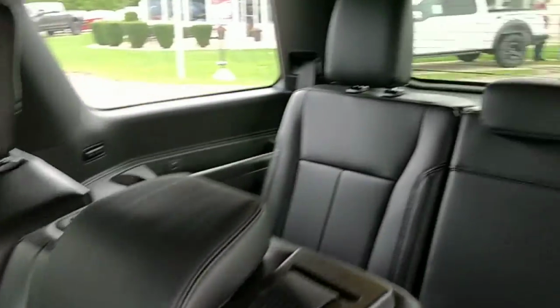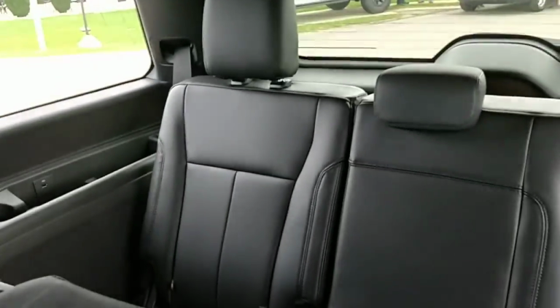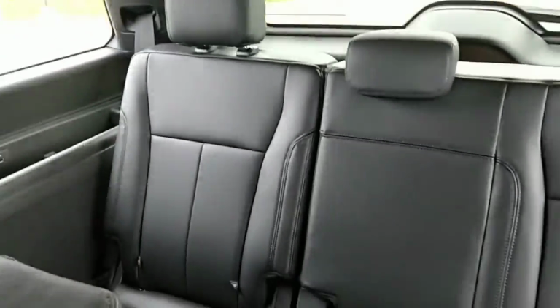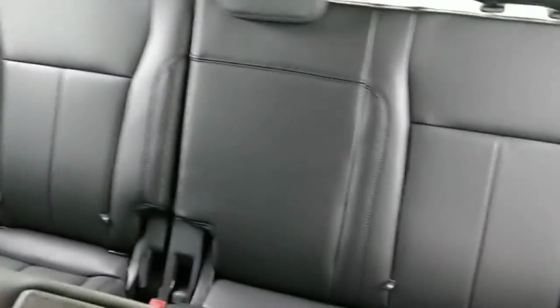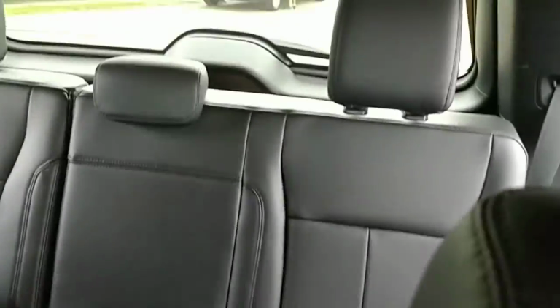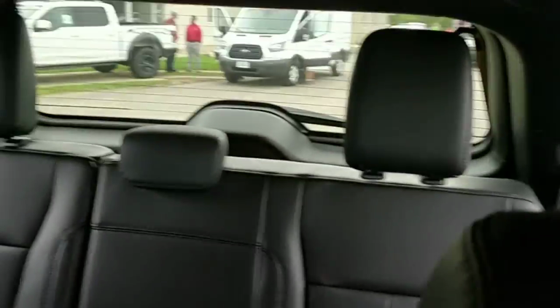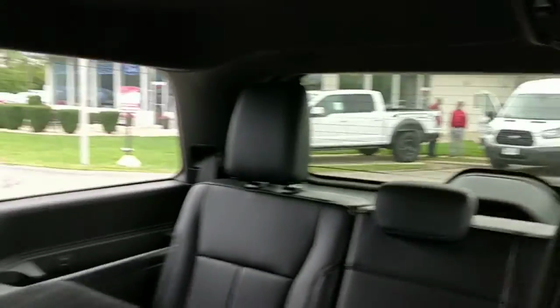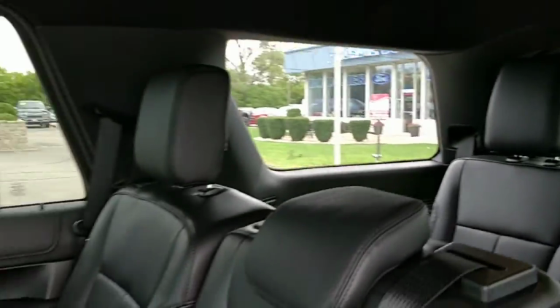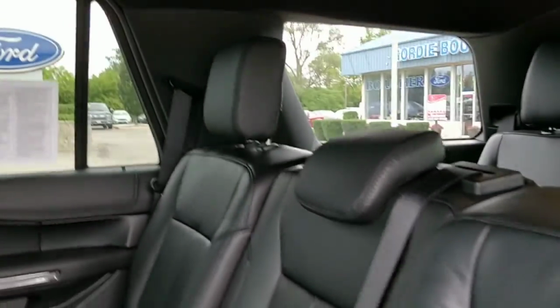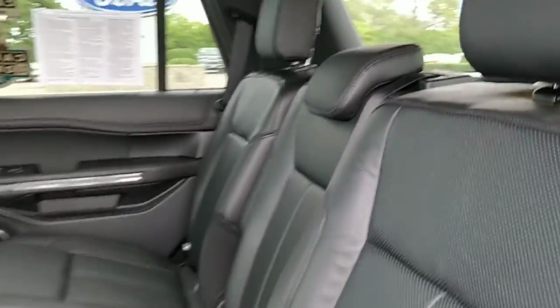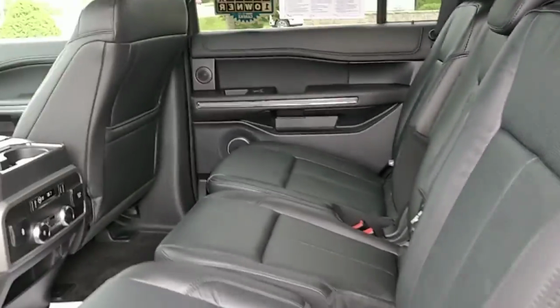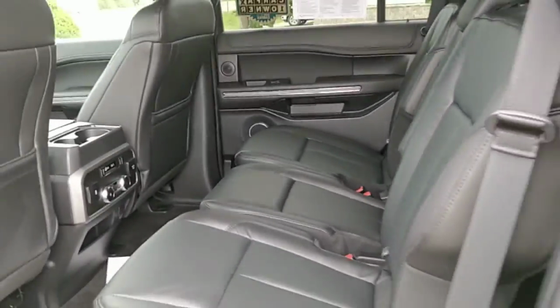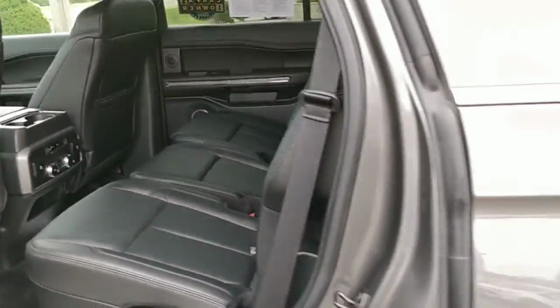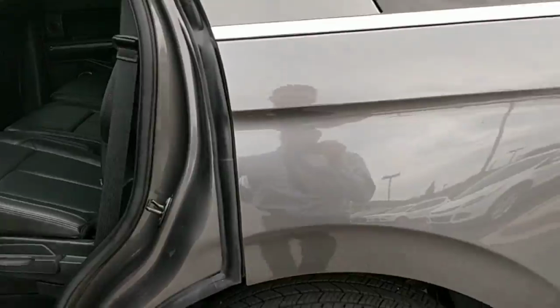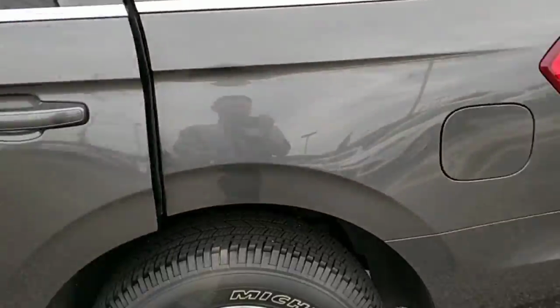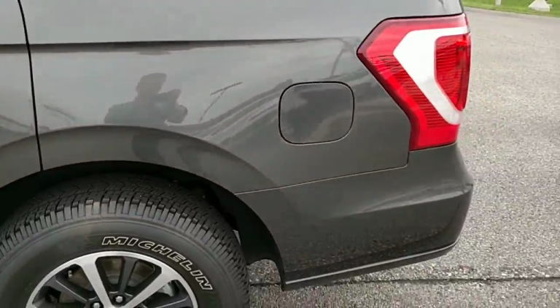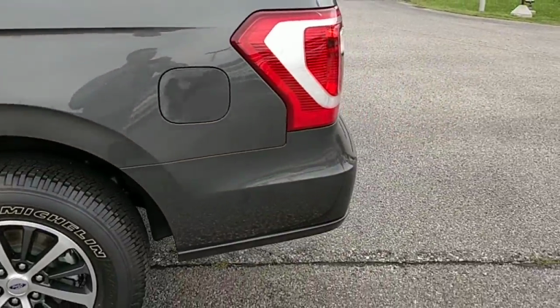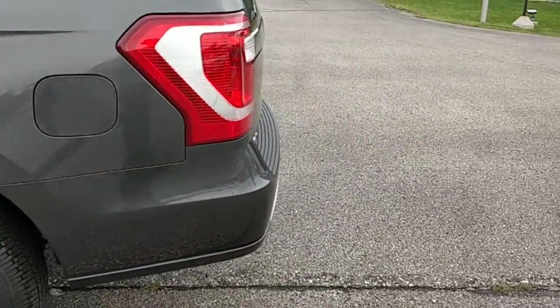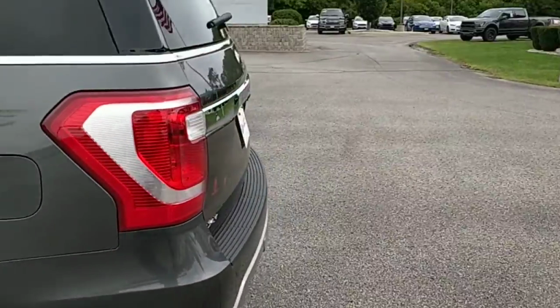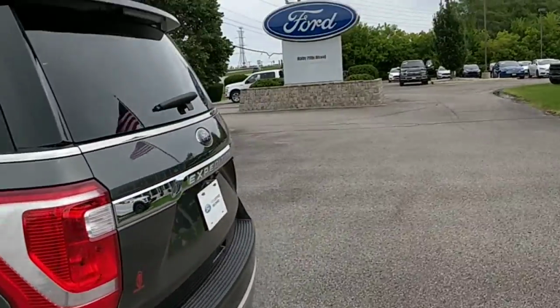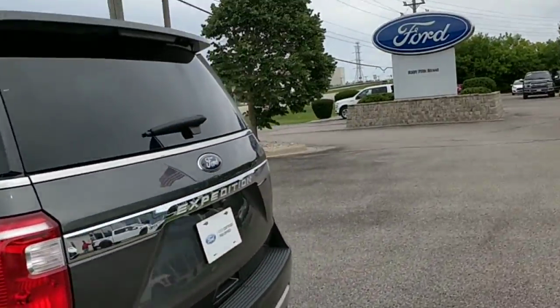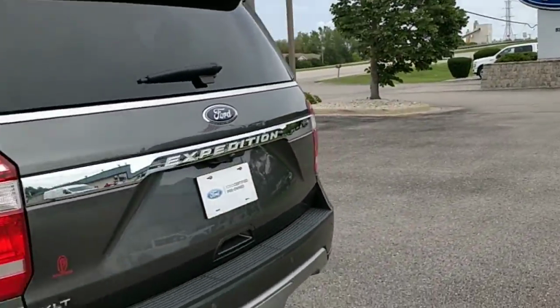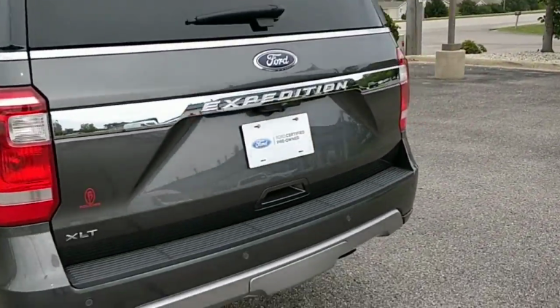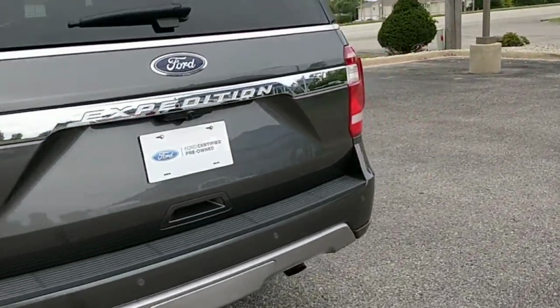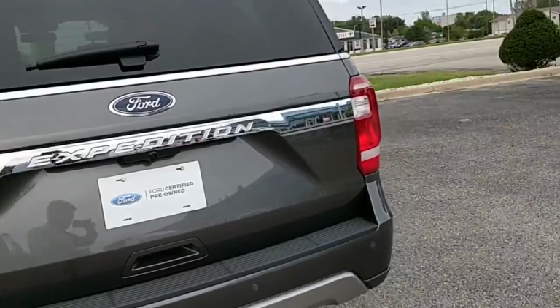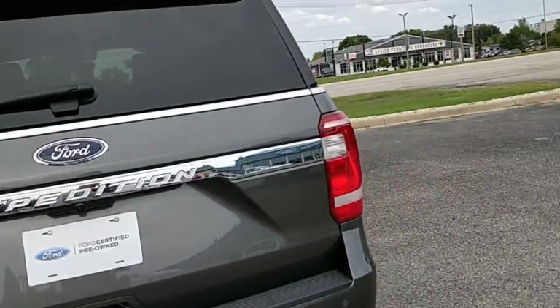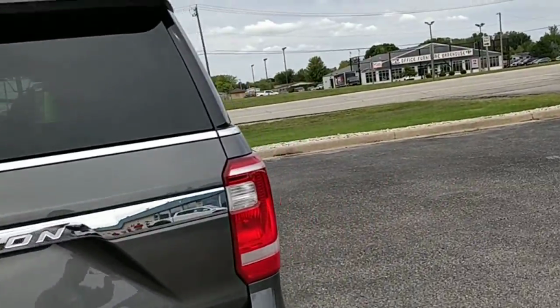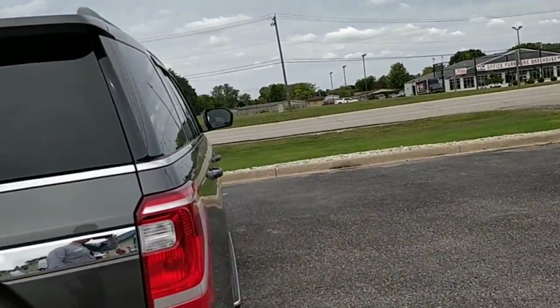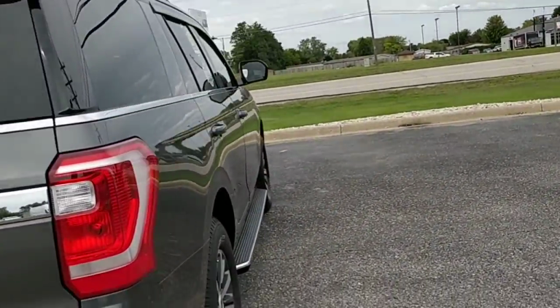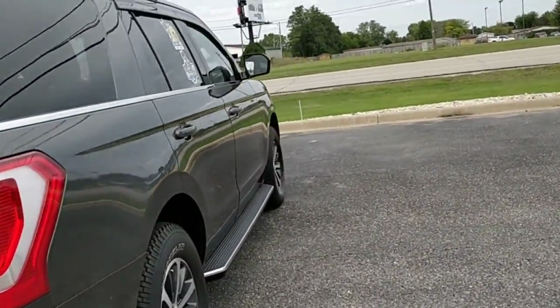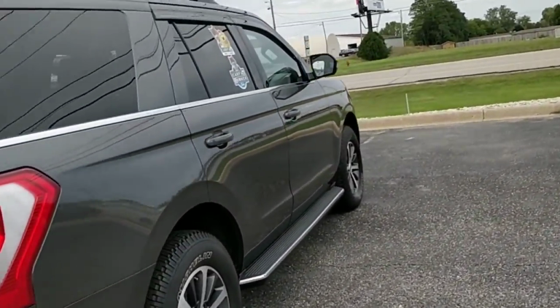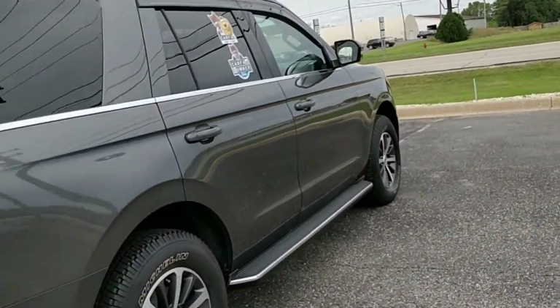The interior is just gorgeous — so much room in here for anything that you want to do, anywhere you want to go. This is a 4-wheel drive model as well, so you'll know you're never getting stuck. Just a beautiful truck.